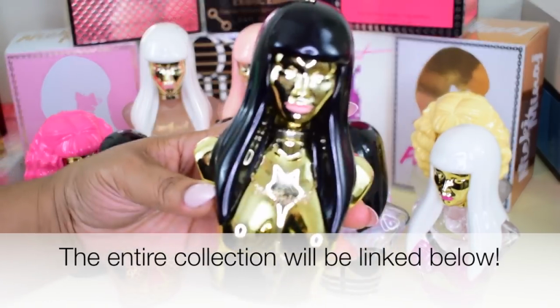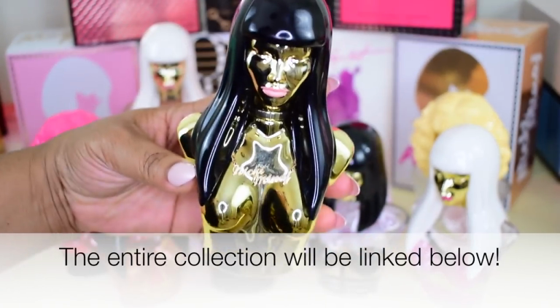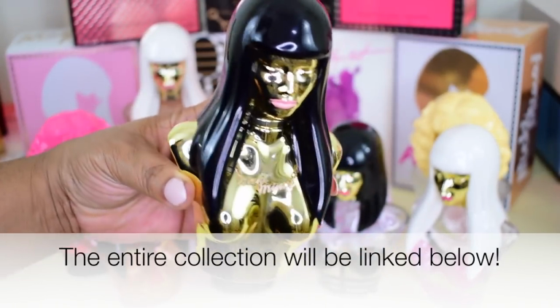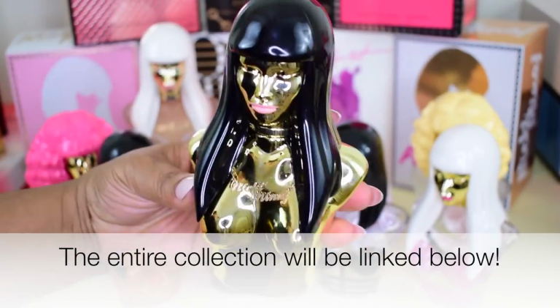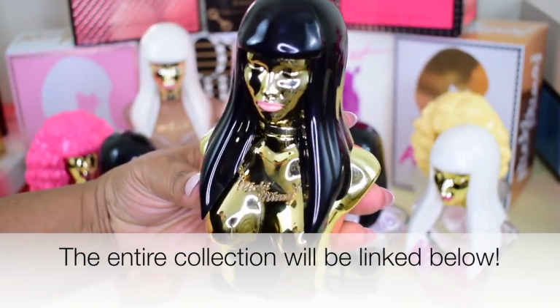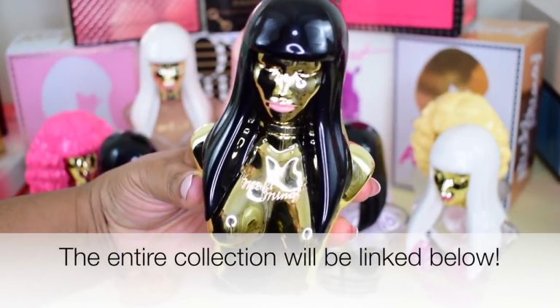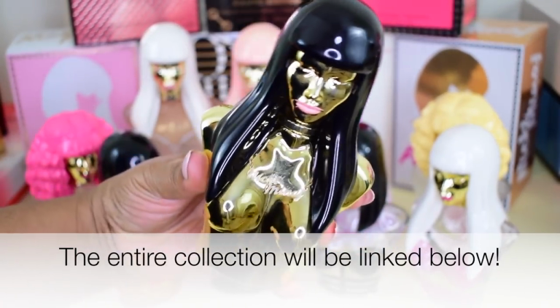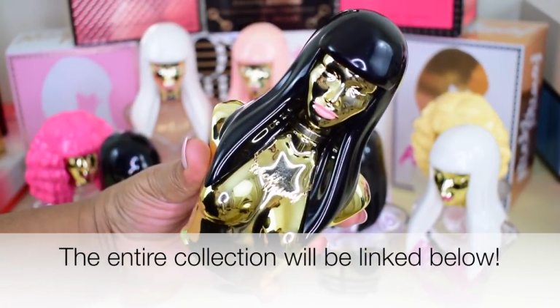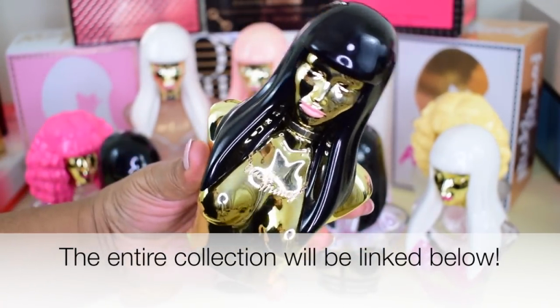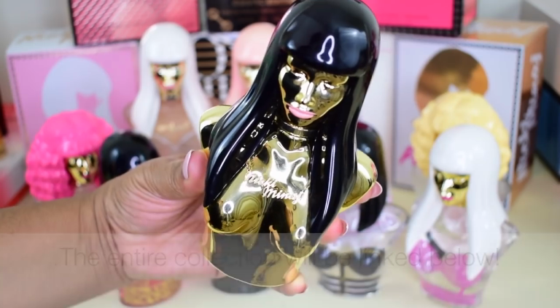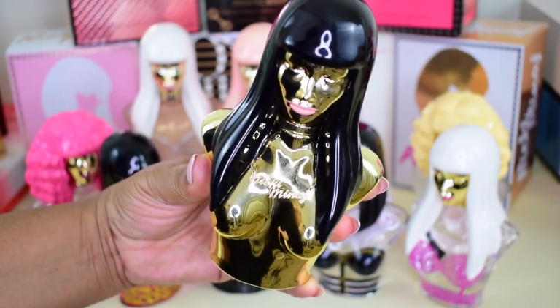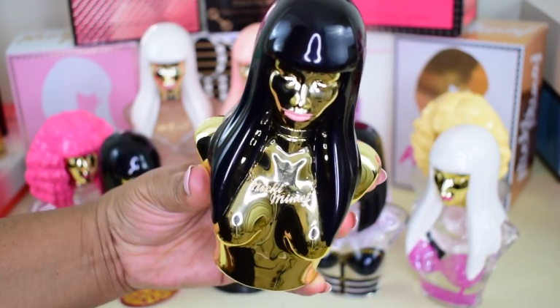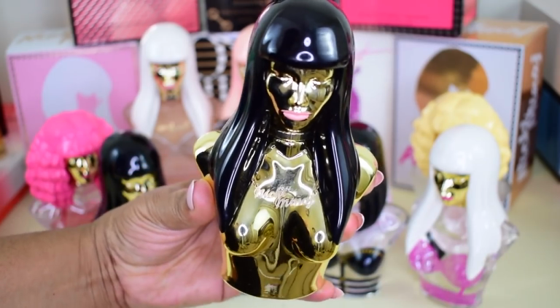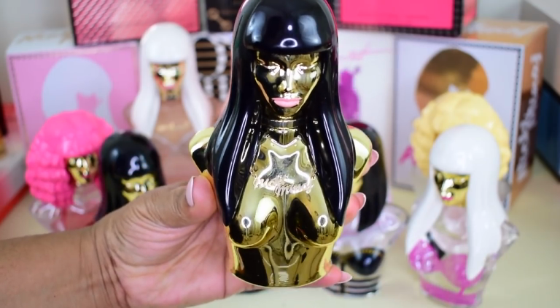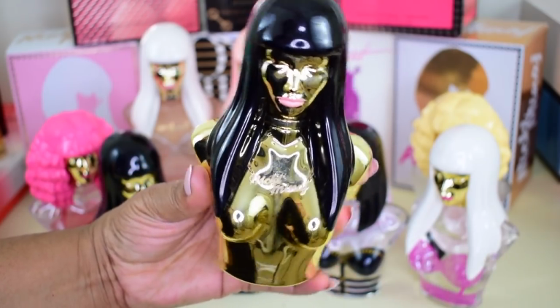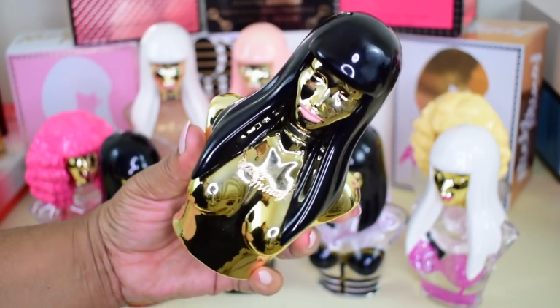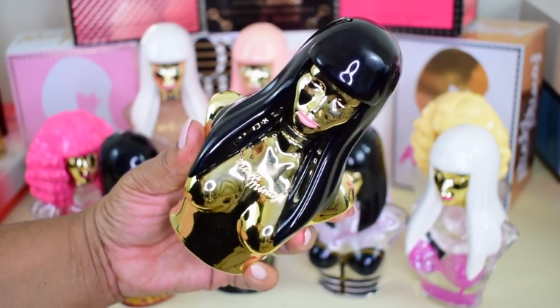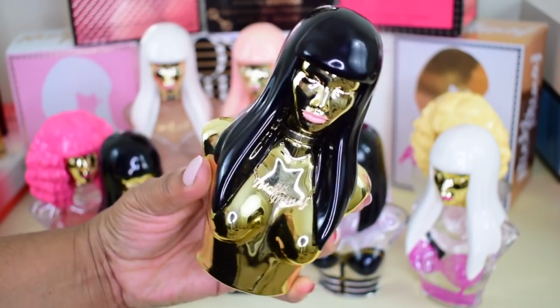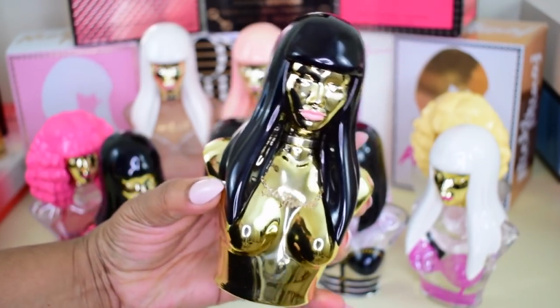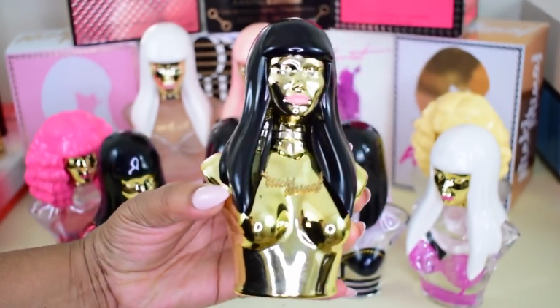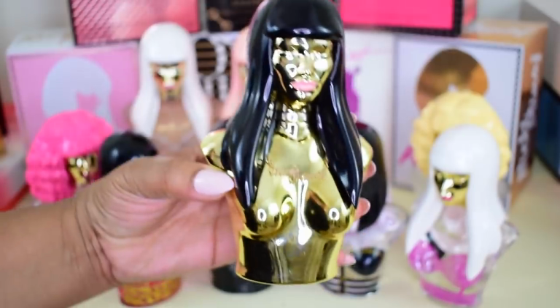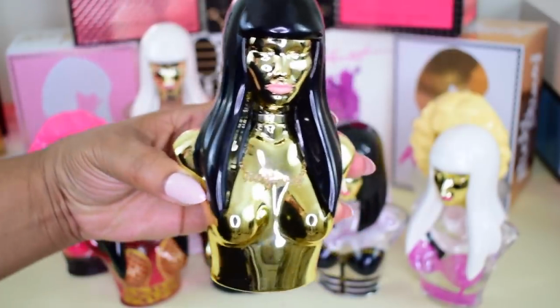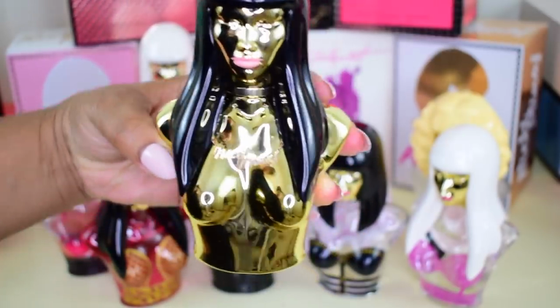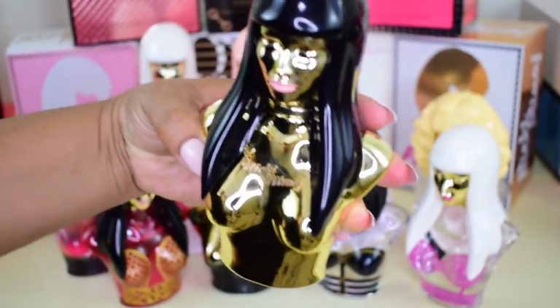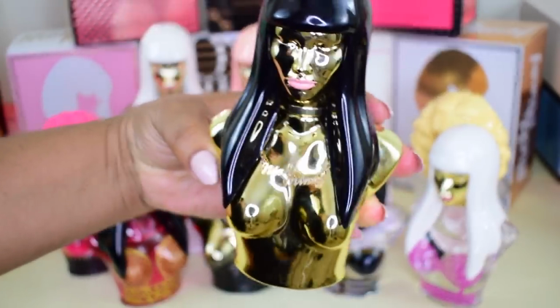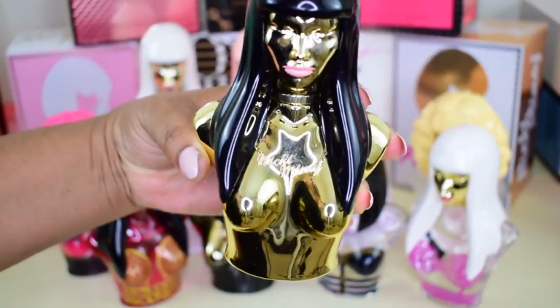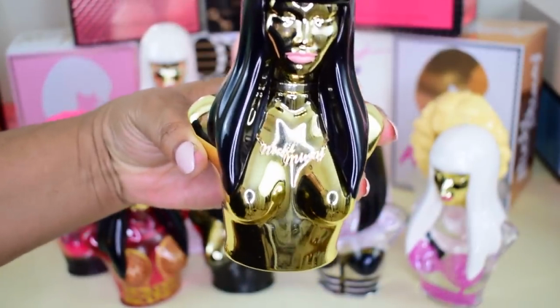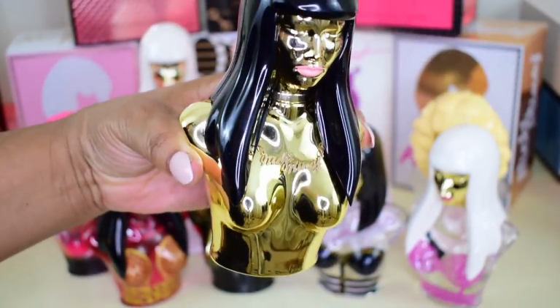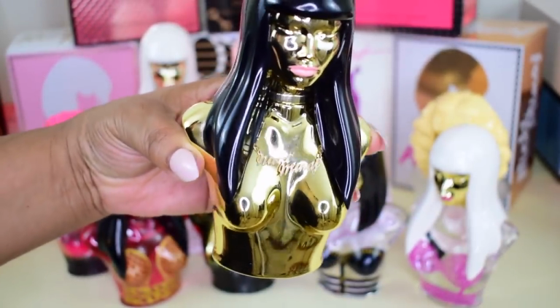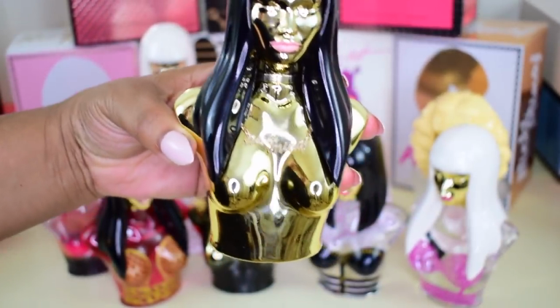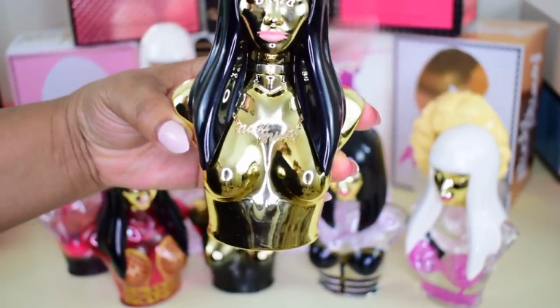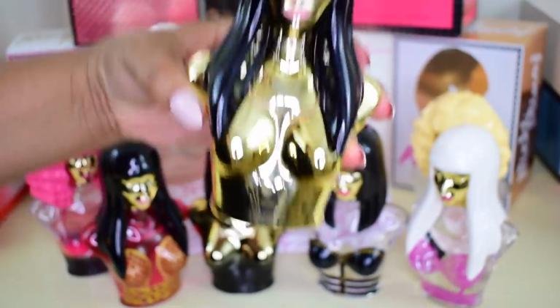Then she came out with the gold one — the Deluxe Edition. This one has patchouli; it's a little more elegant but really woody. I still love the scent, though I don't wear it as much as the others. The packaging is gorgeous, and she does have a necklace on this one.